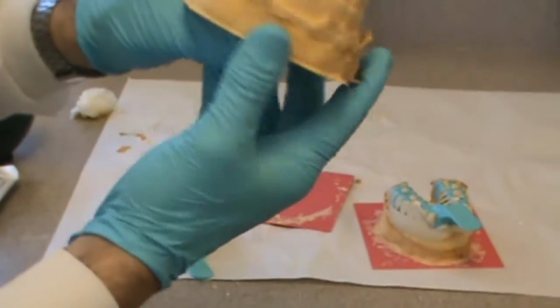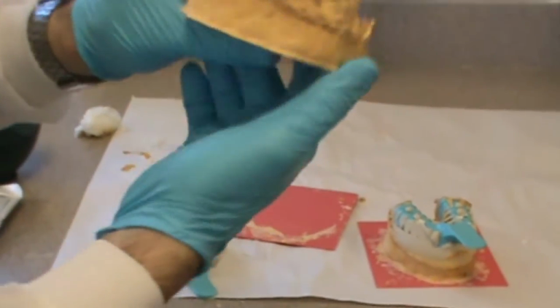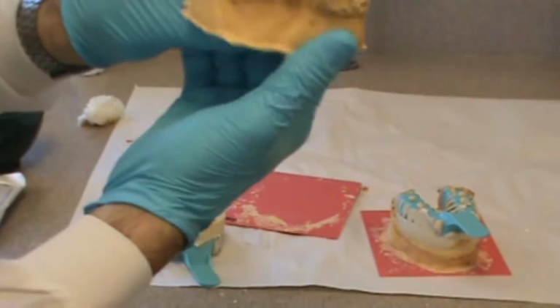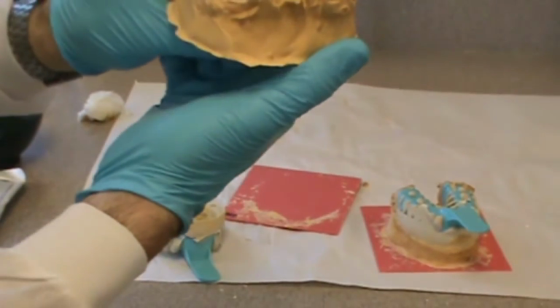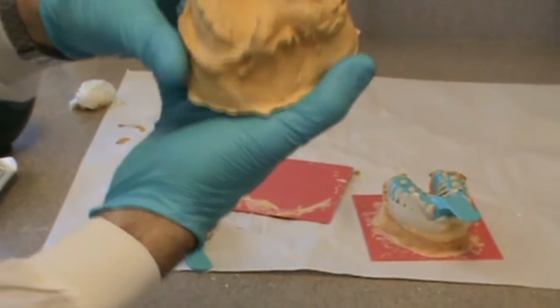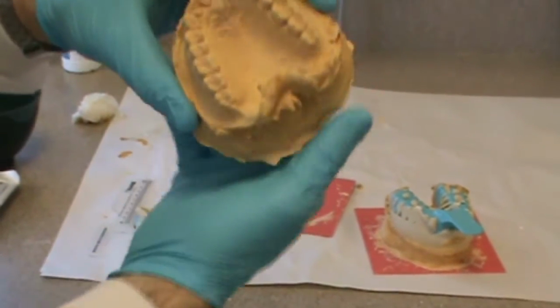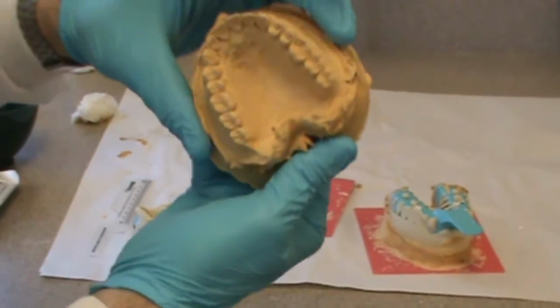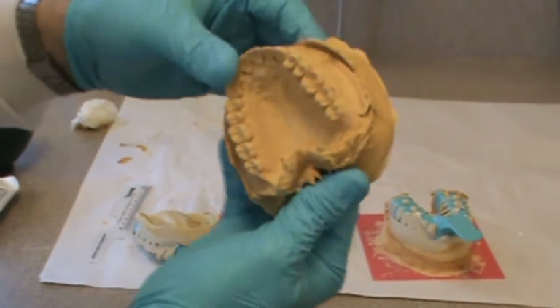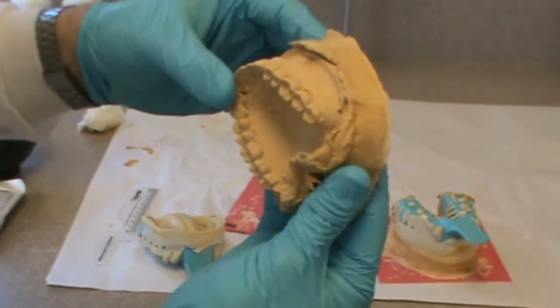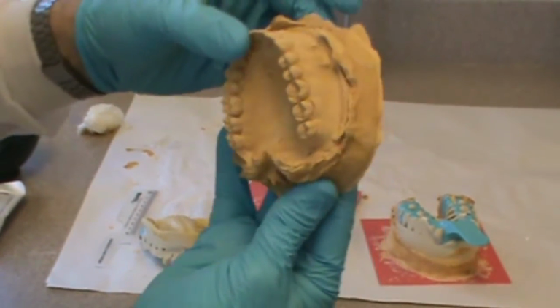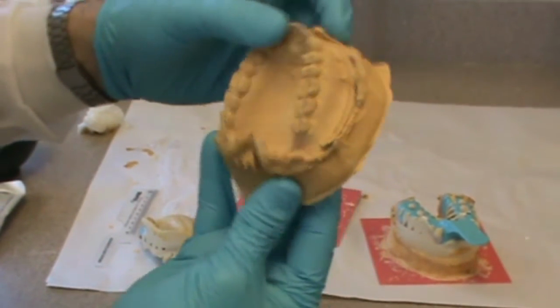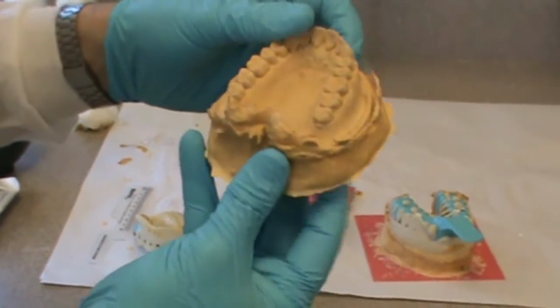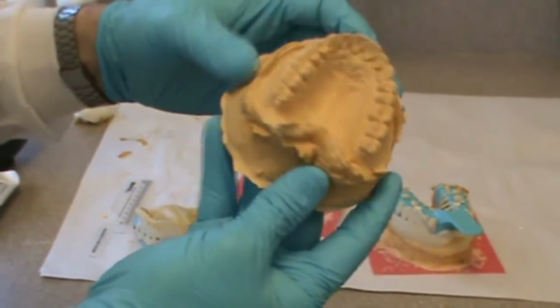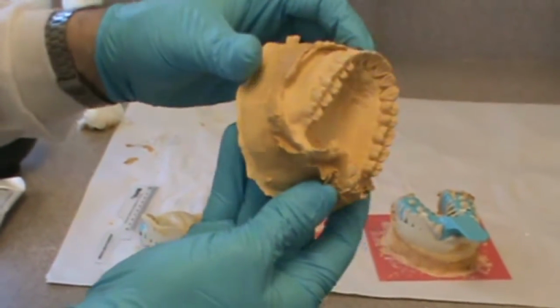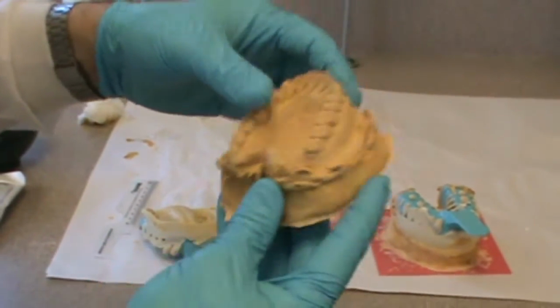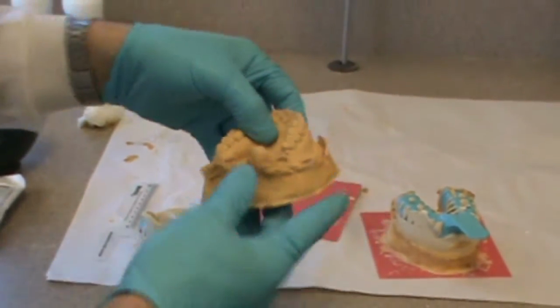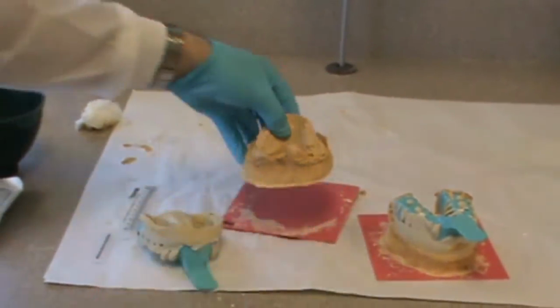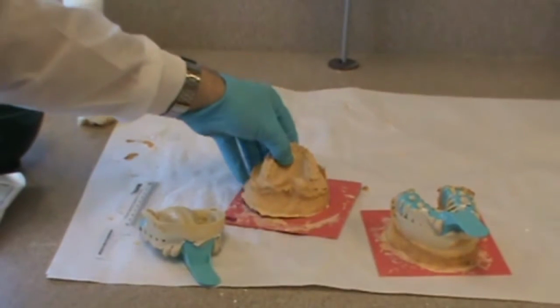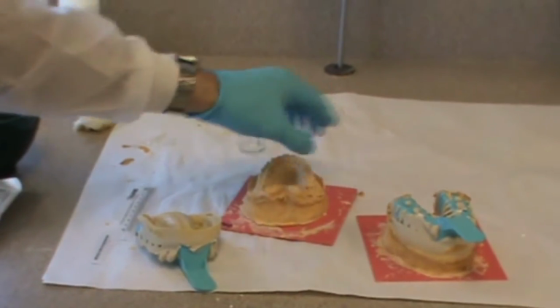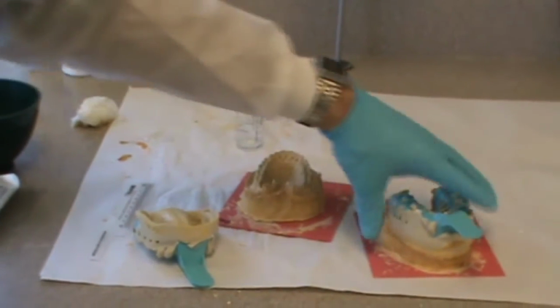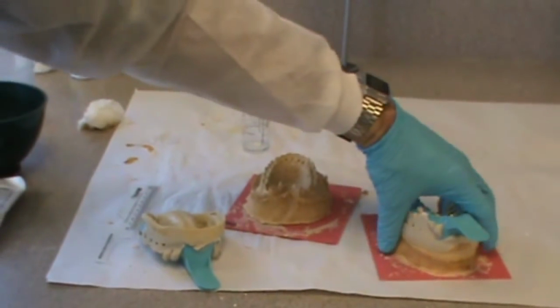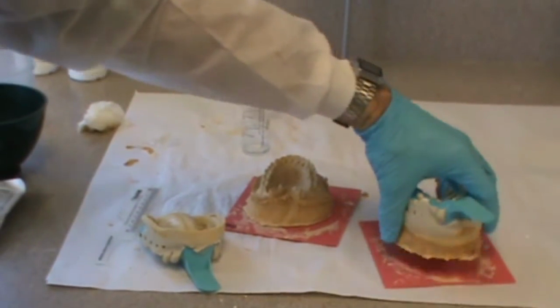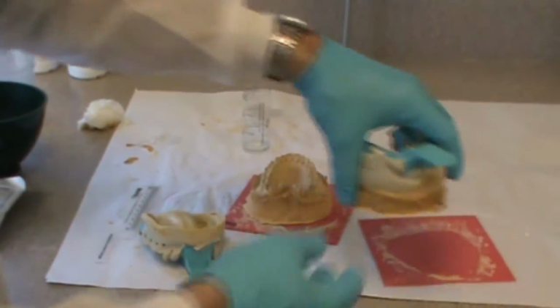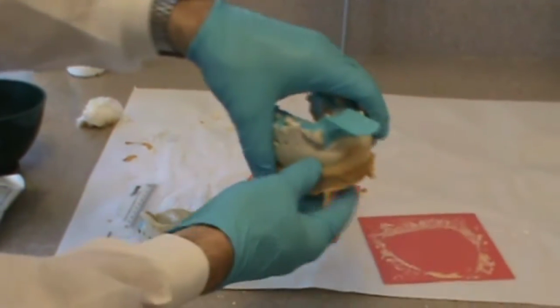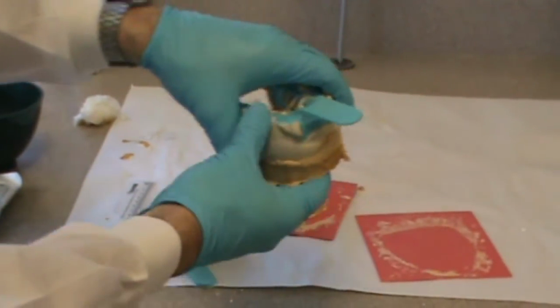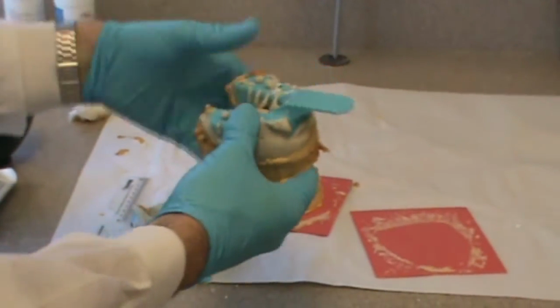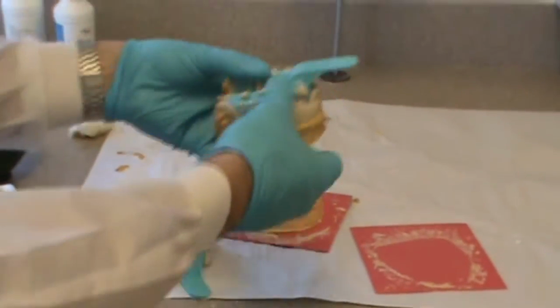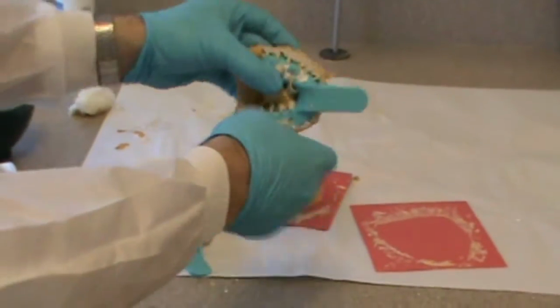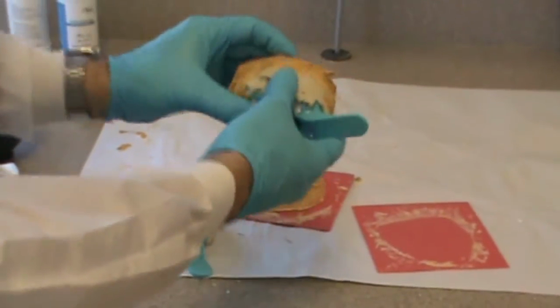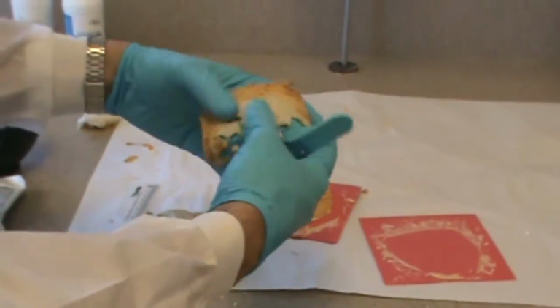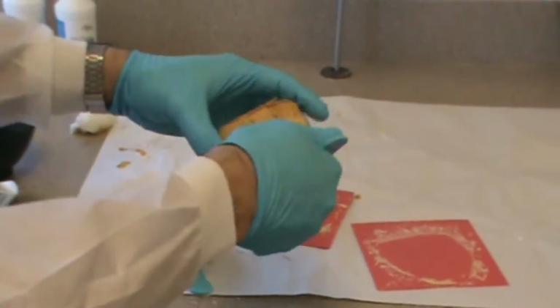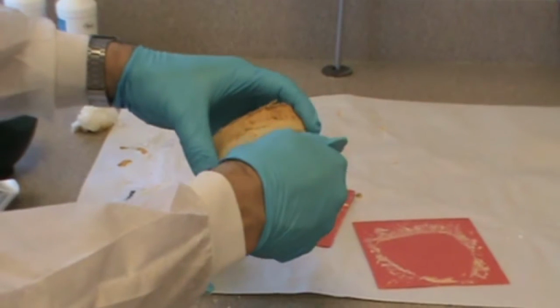There's no major voids in our base. It's completely in contact with the first pour-up. The same thing with the lower.